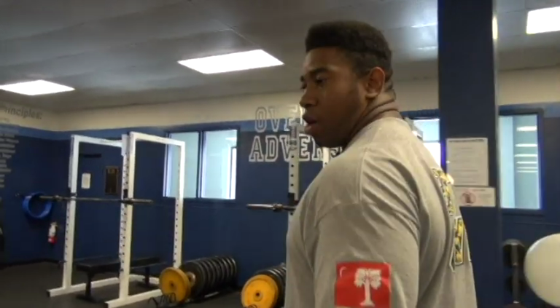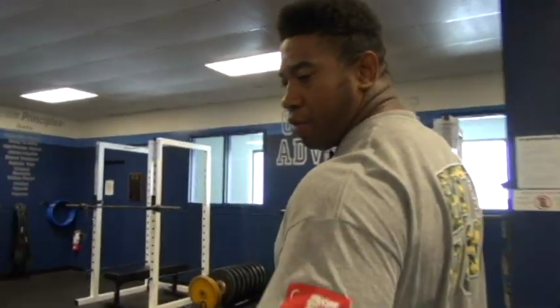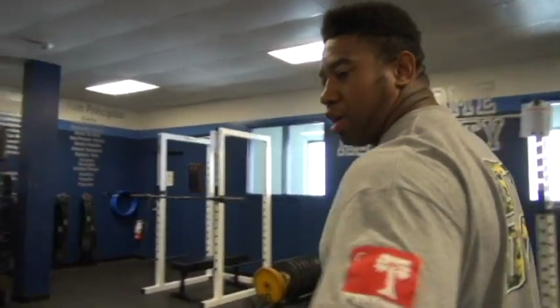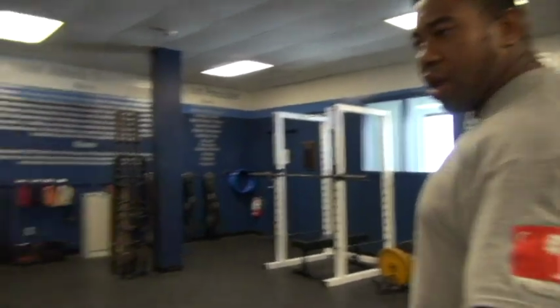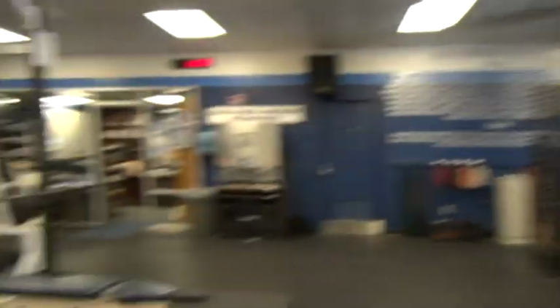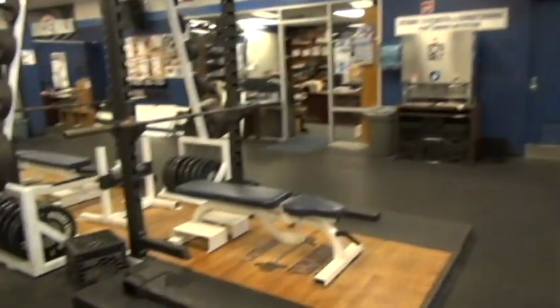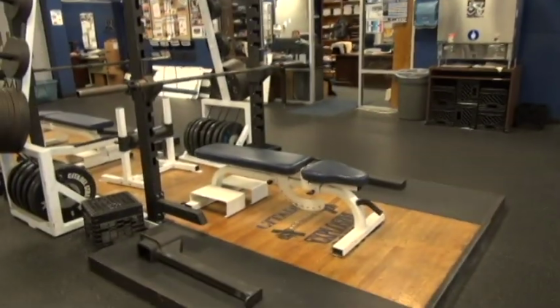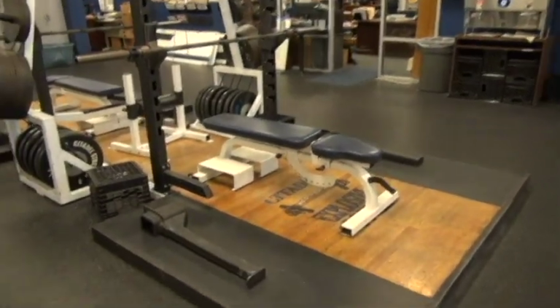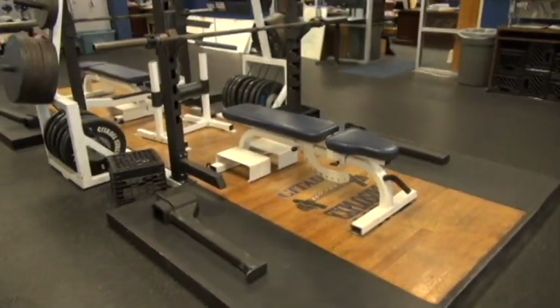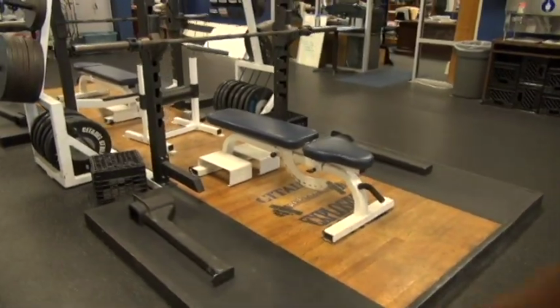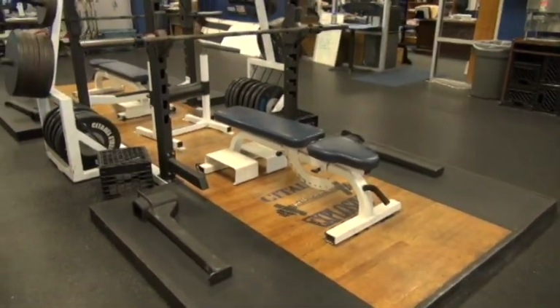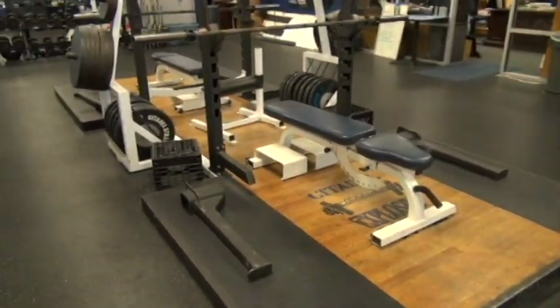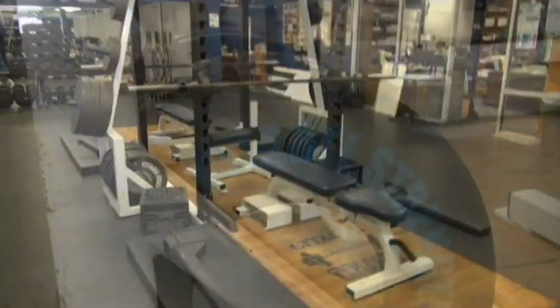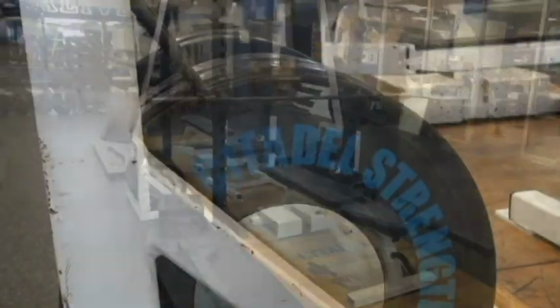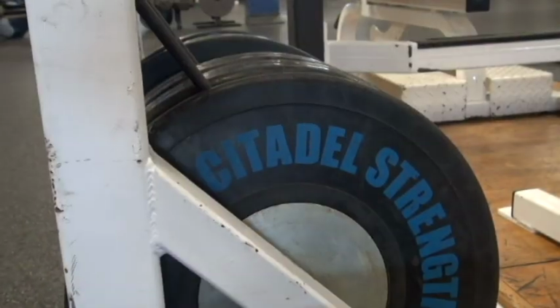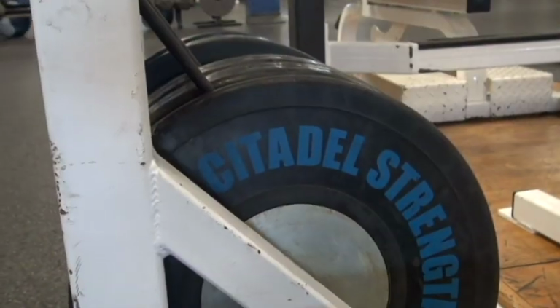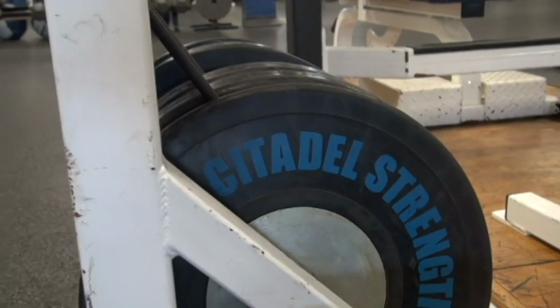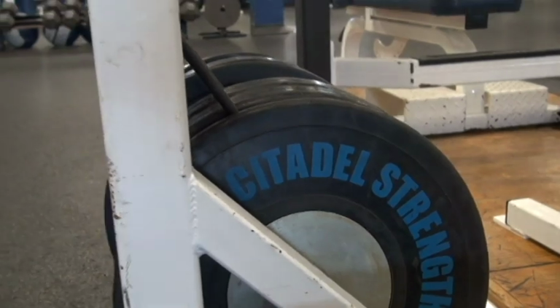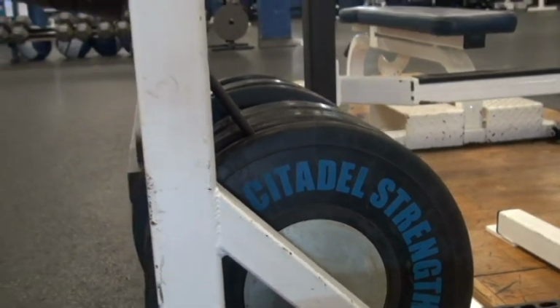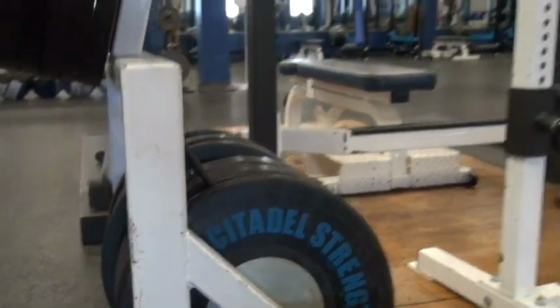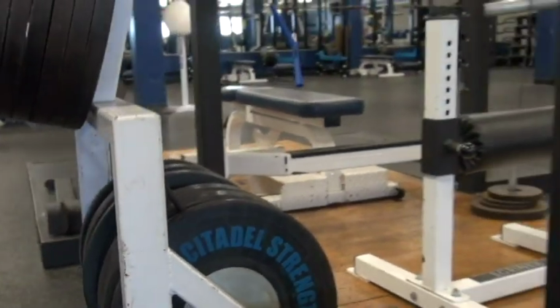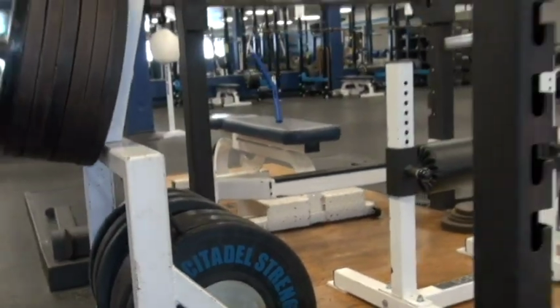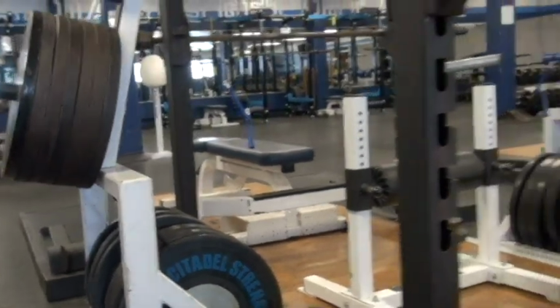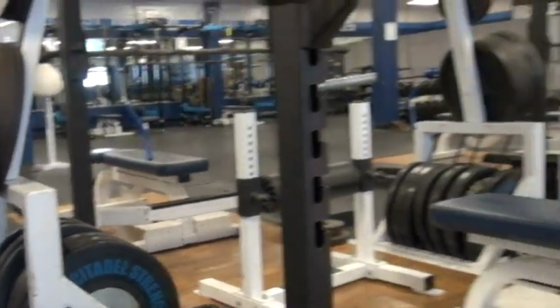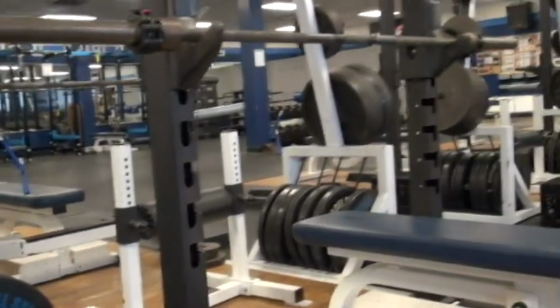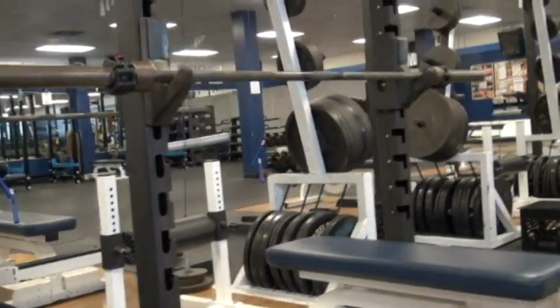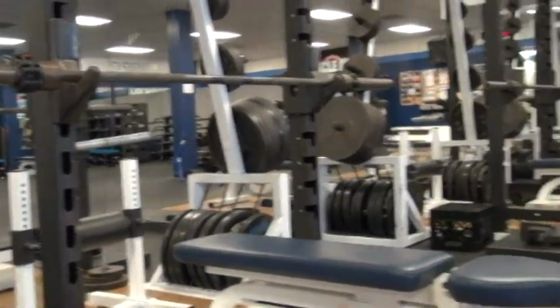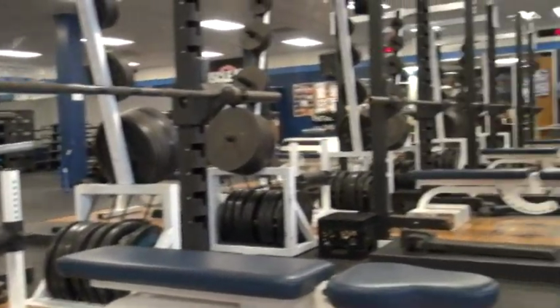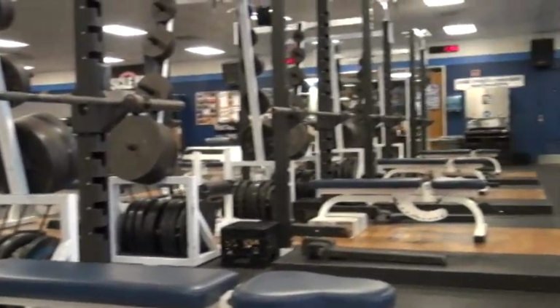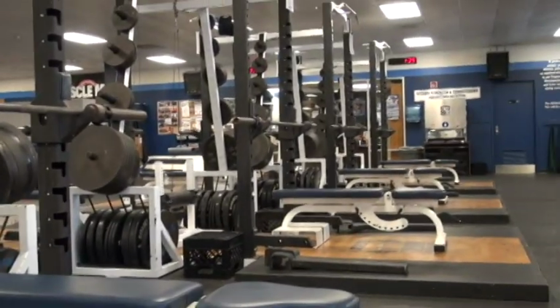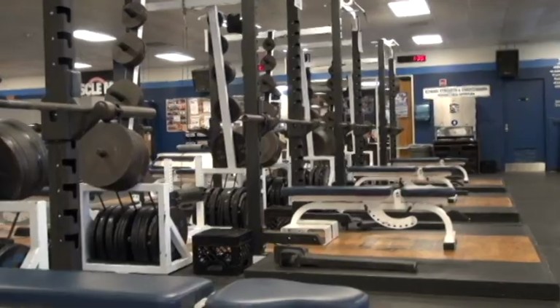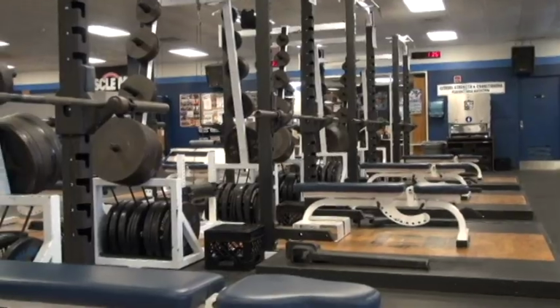Right here we've got our clean racks. Probably one of my favorite lifts is the power clean — those are pretty fun. We do that, we do our bench right here, we do our shoulder press. A lot of fun stuff right here on the clean racks.